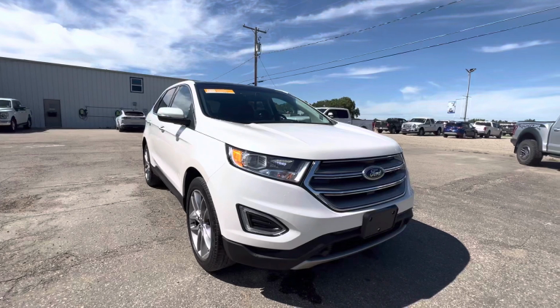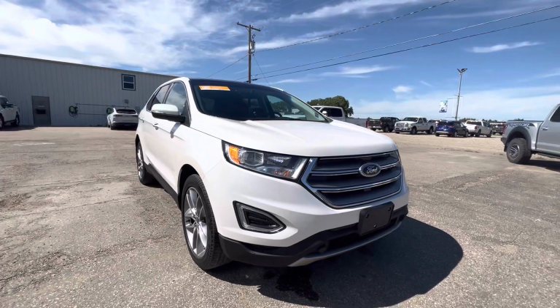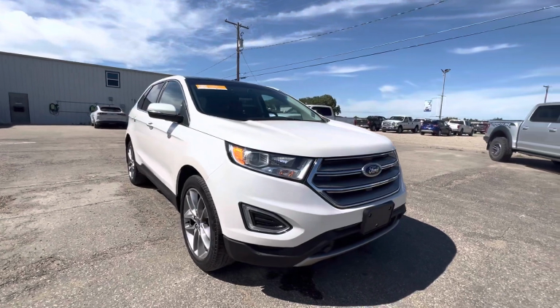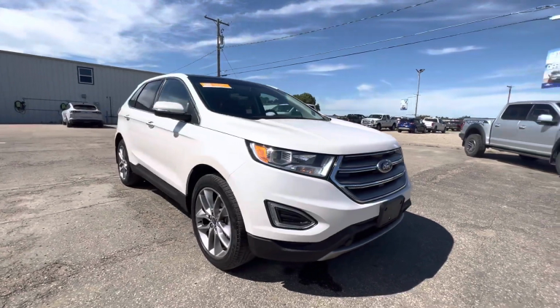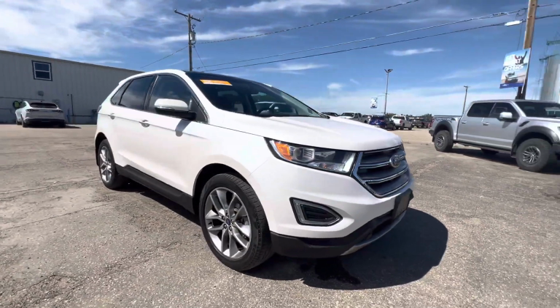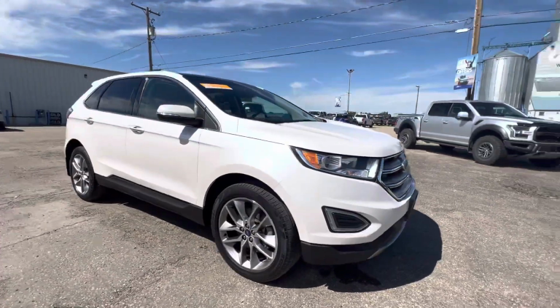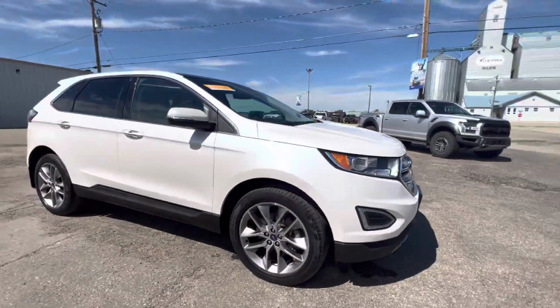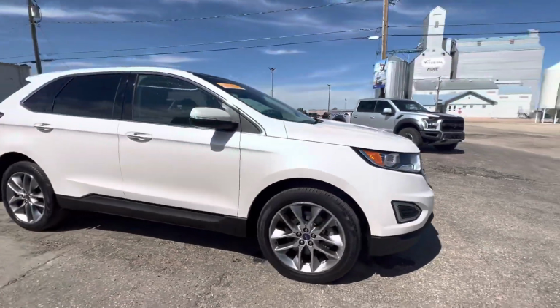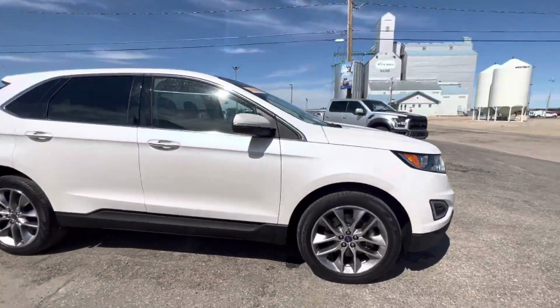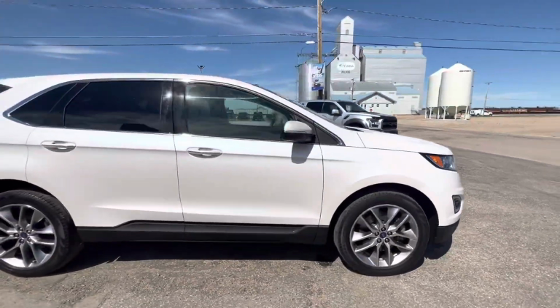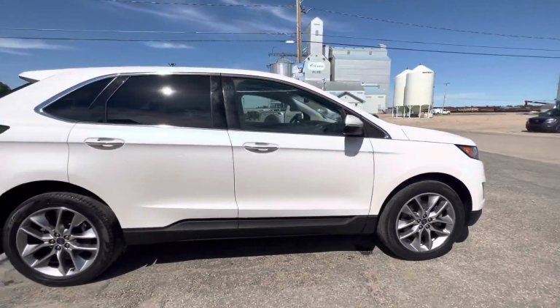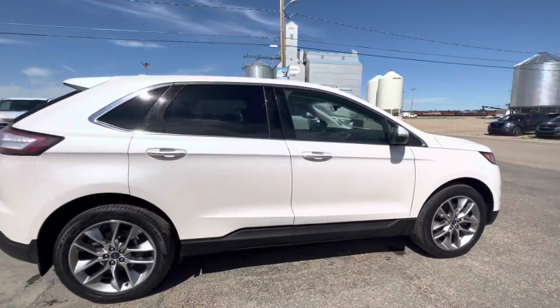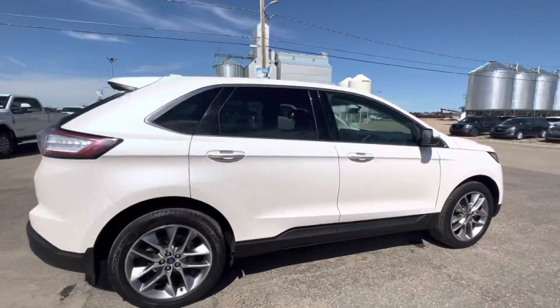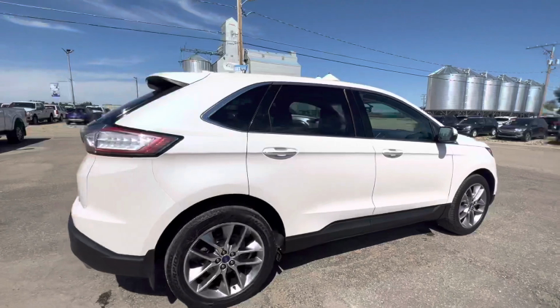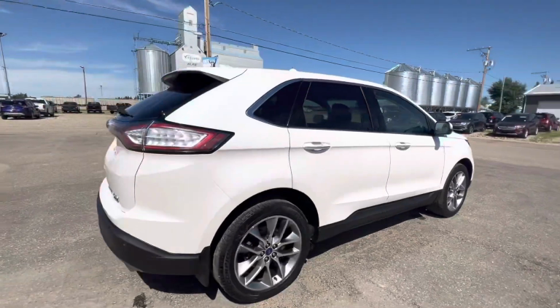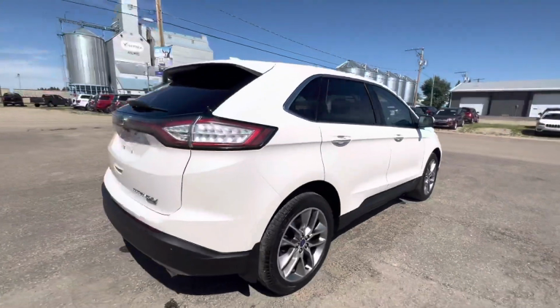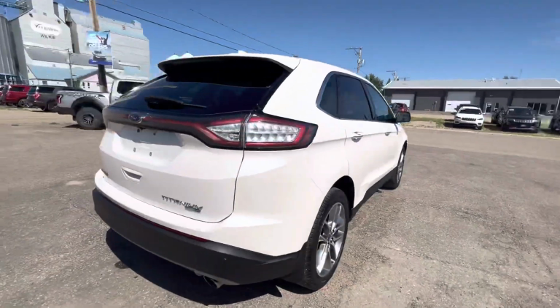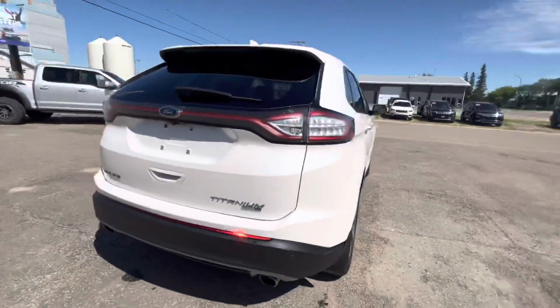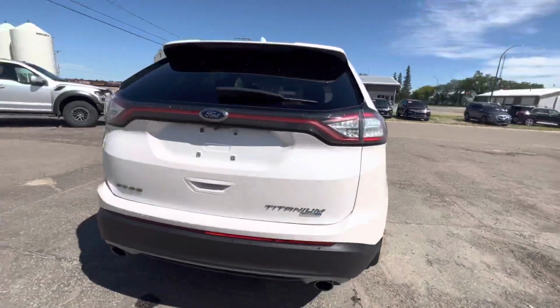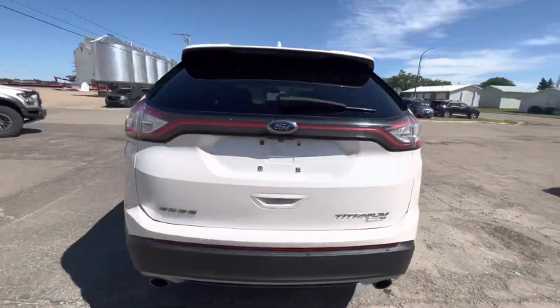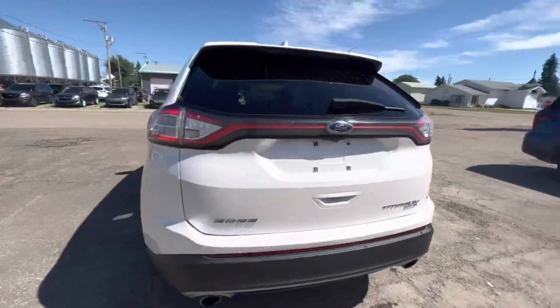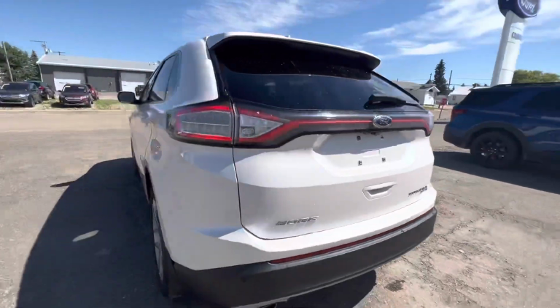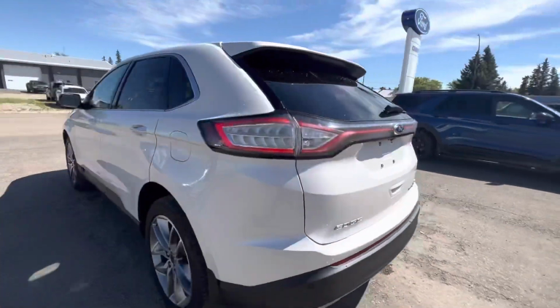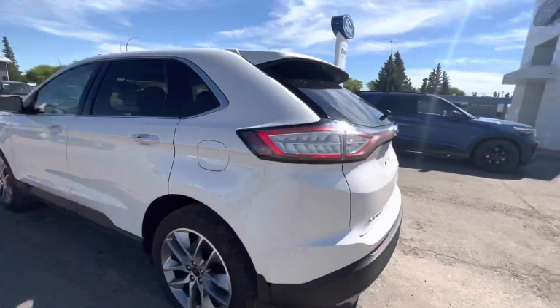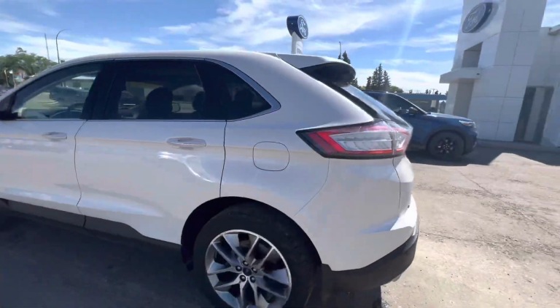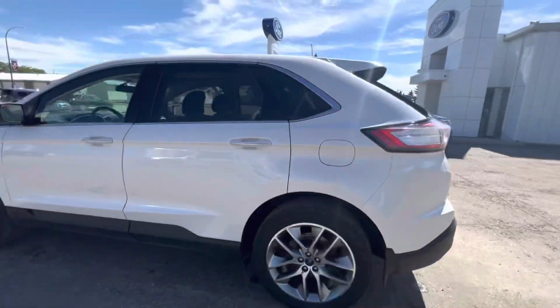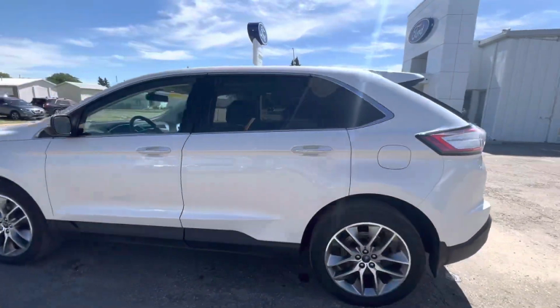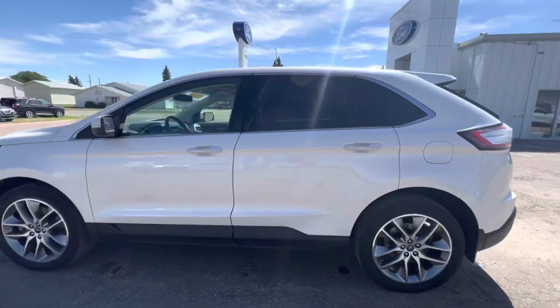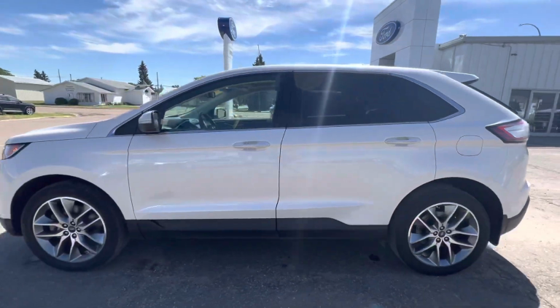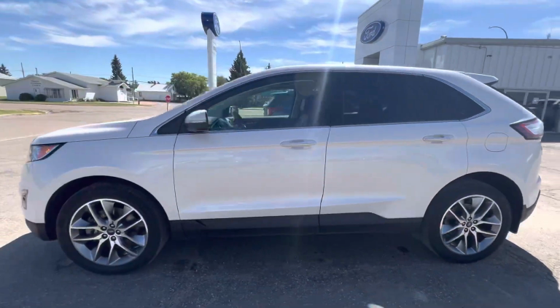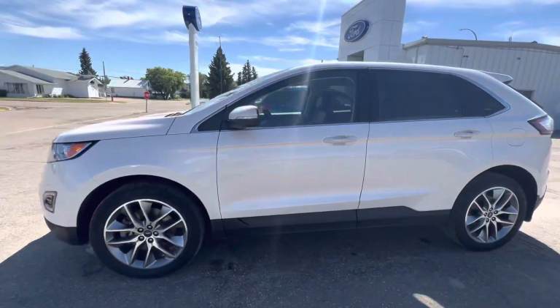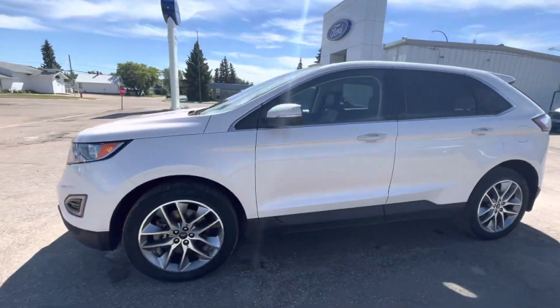Hey guys, check out our 2018 Ford Edge SEL in a beautiful white here, doing a full walkaround for you. This is an awesome five-seater unit with lots of room and only 94,000 kilometers on it.